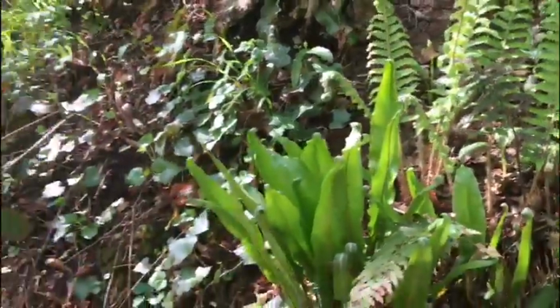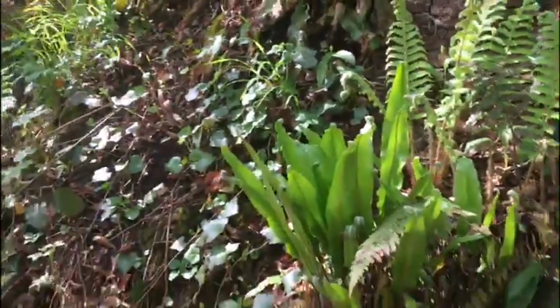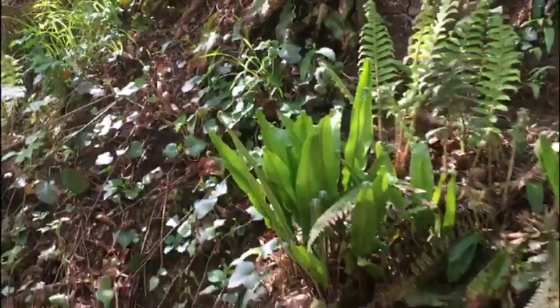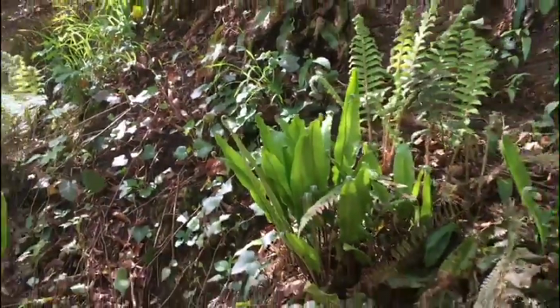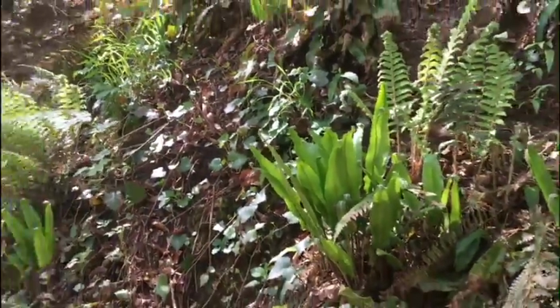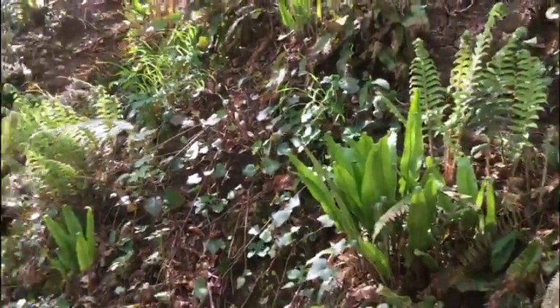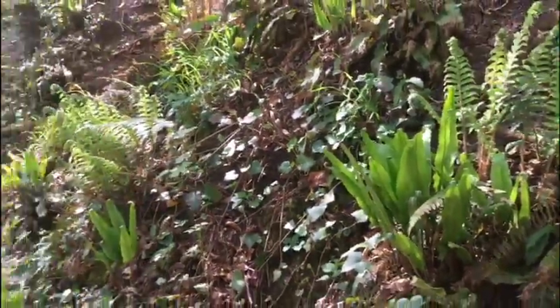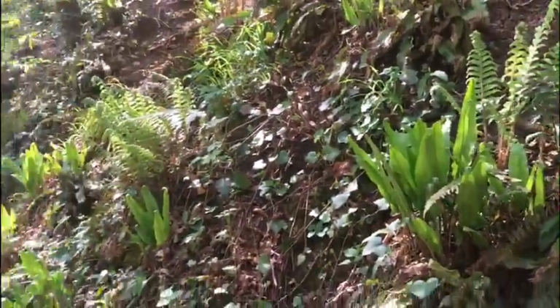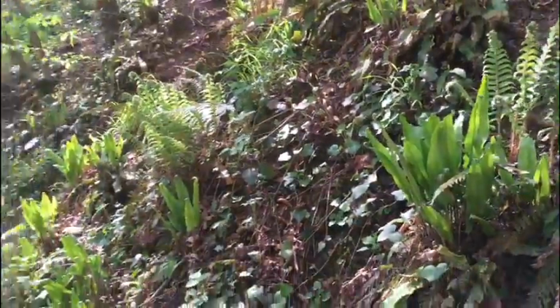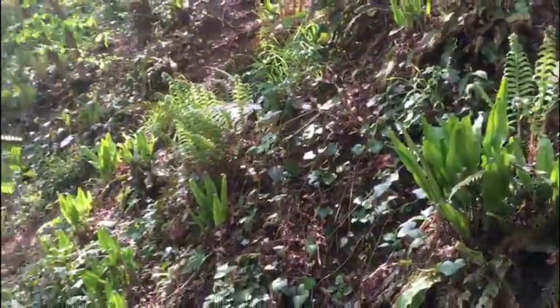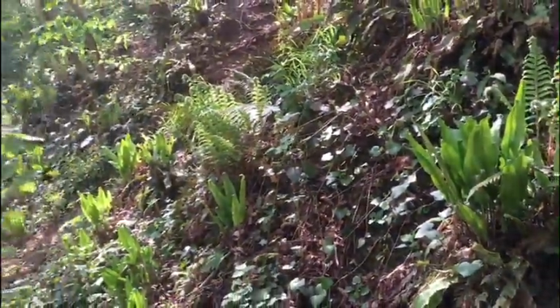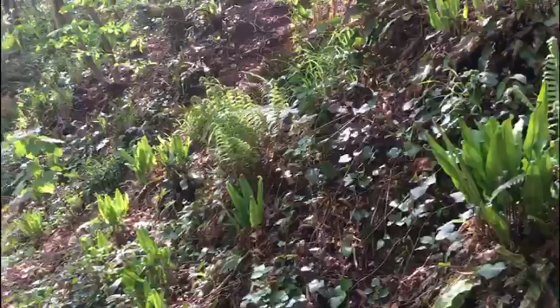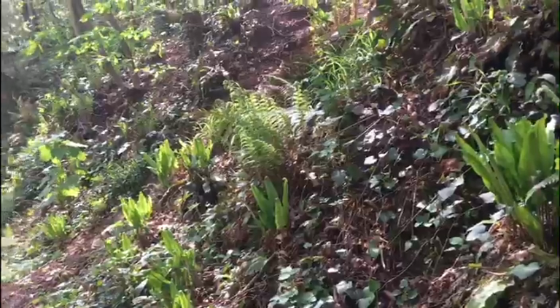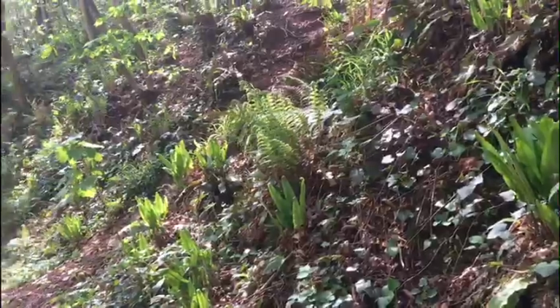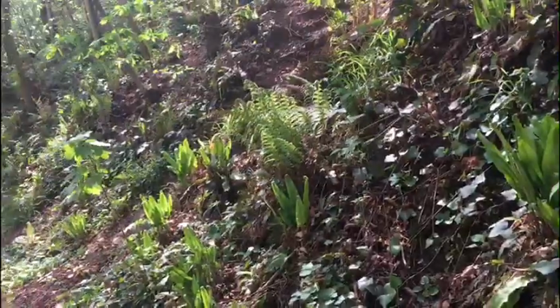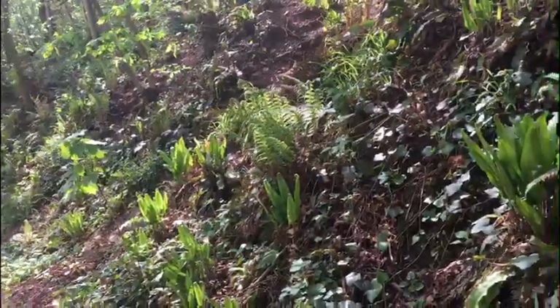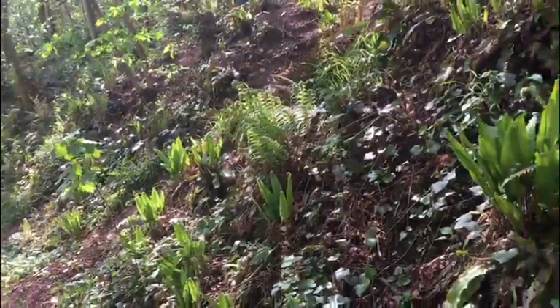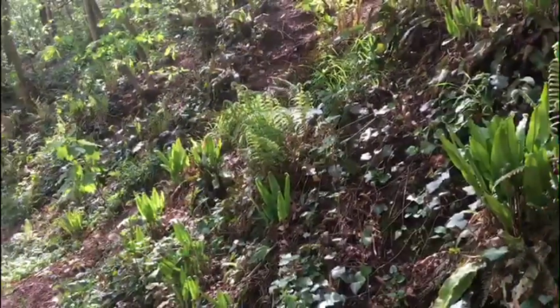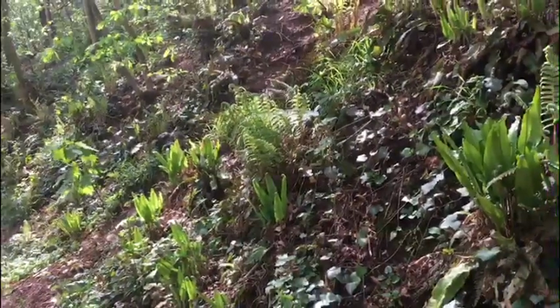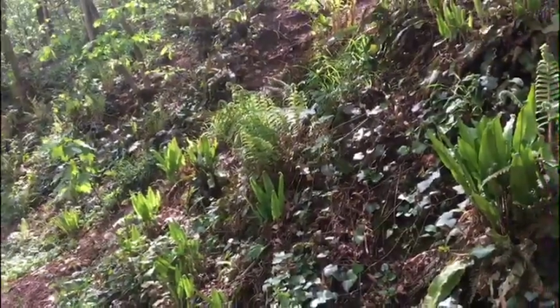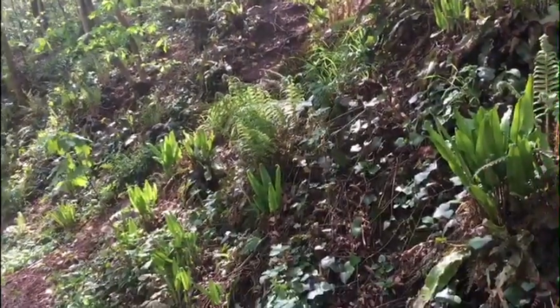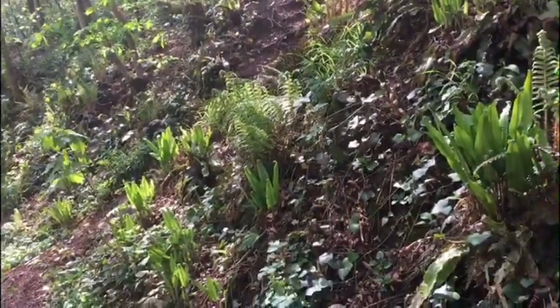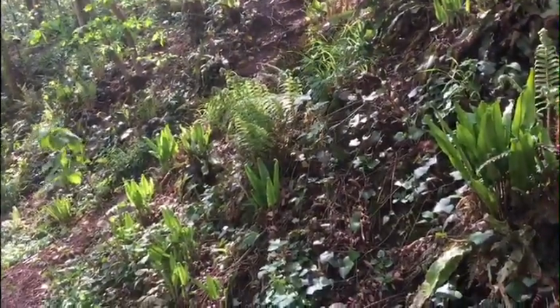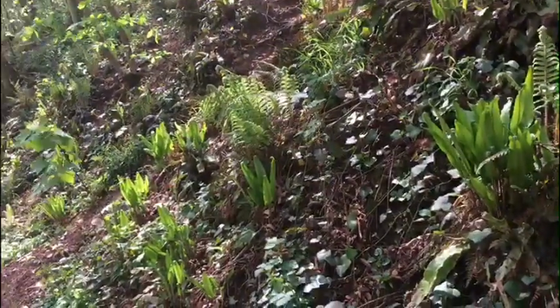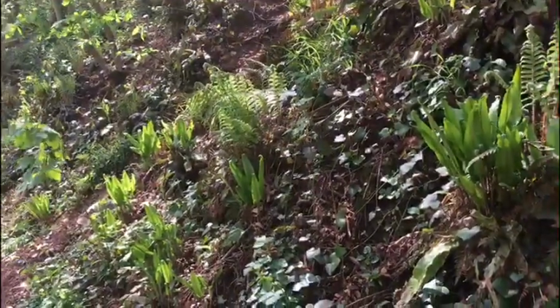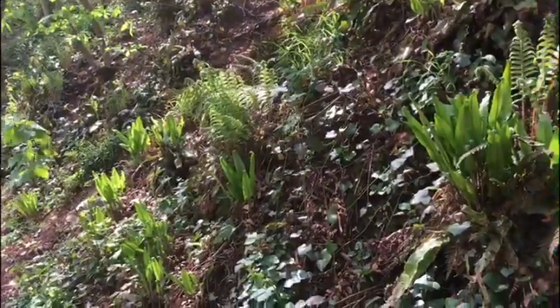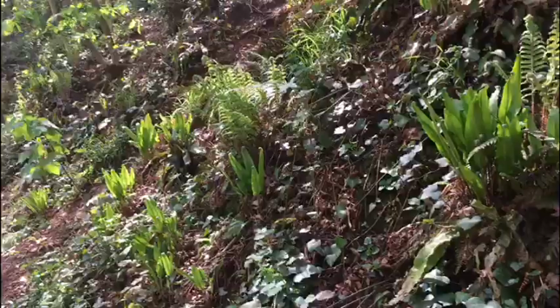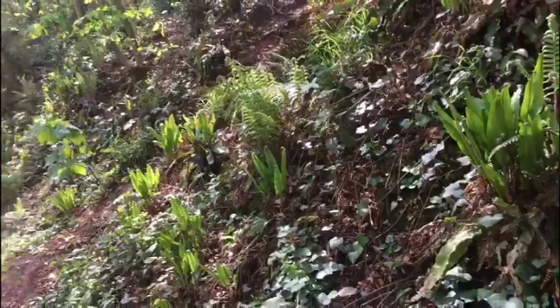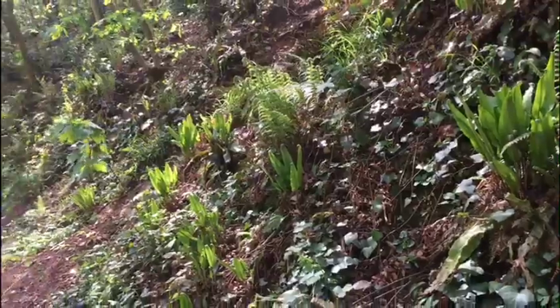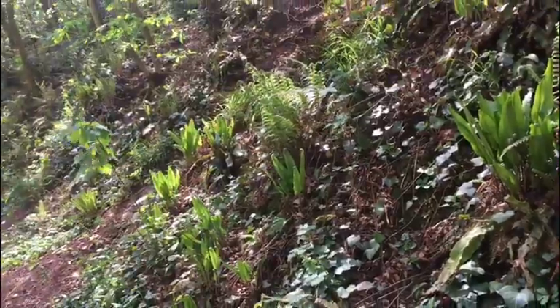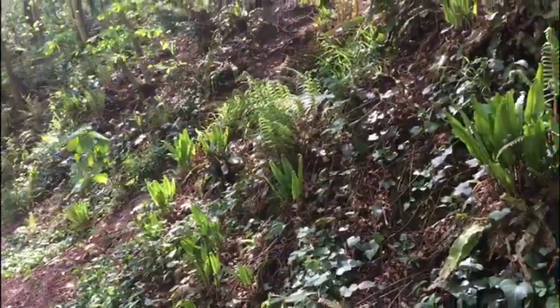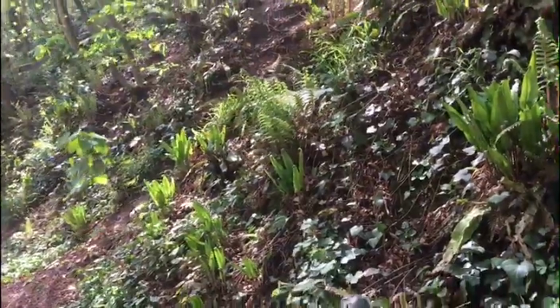But look, they love shady areas in woodland and they like to be on slopes, rocky outcrops. Just beautiful.